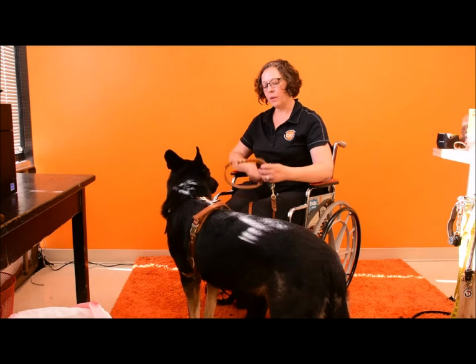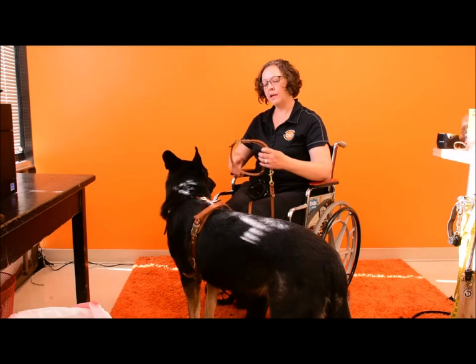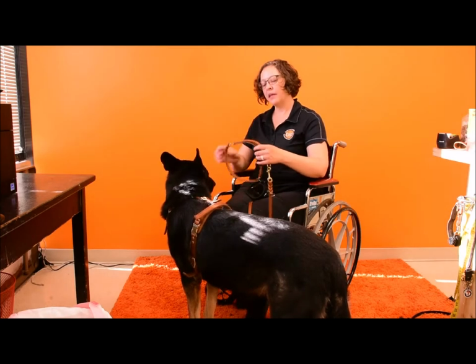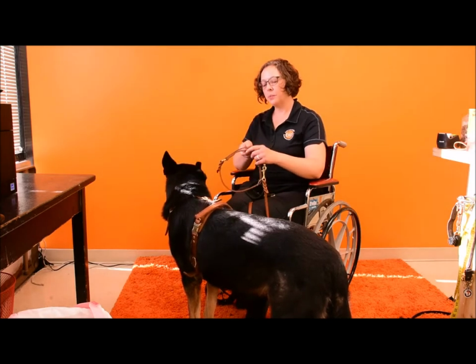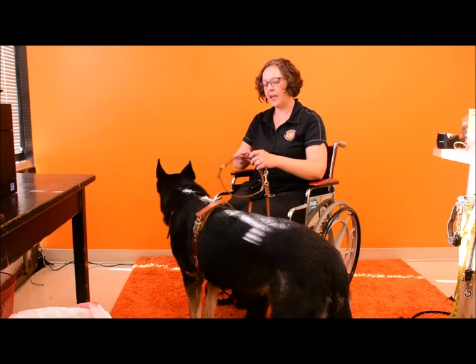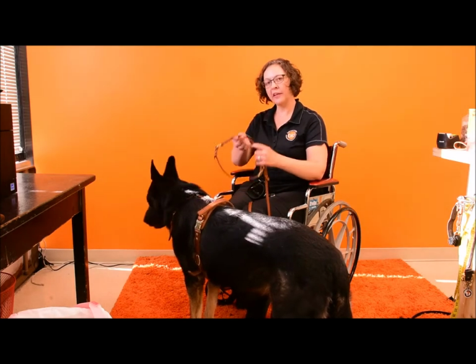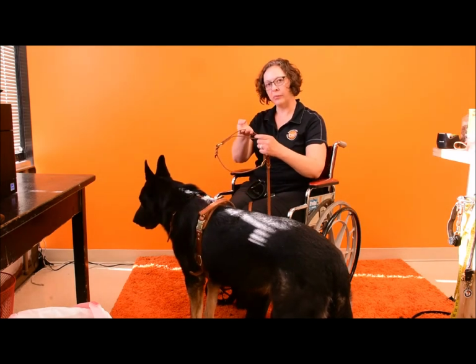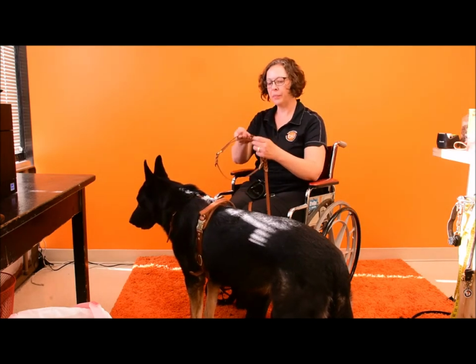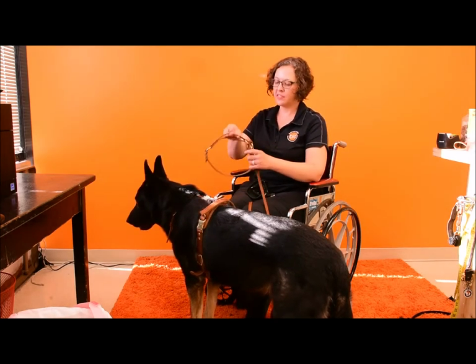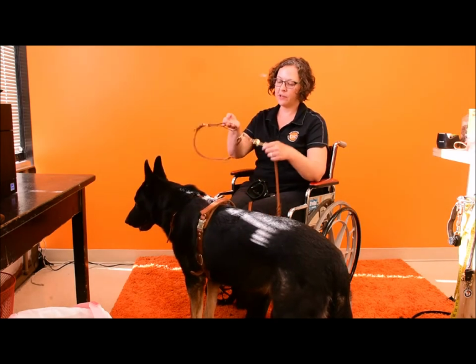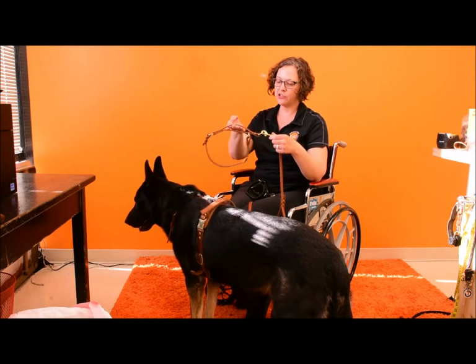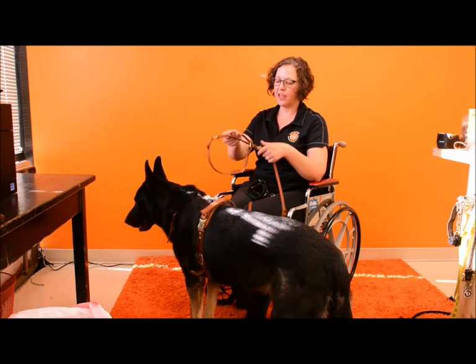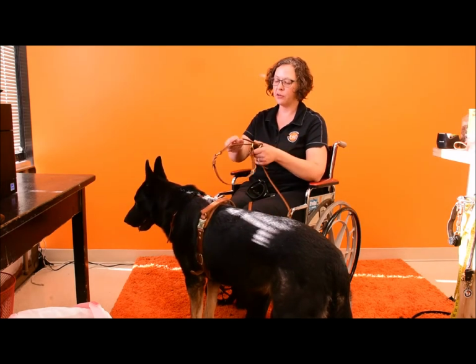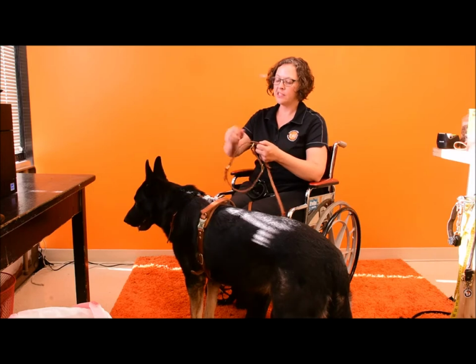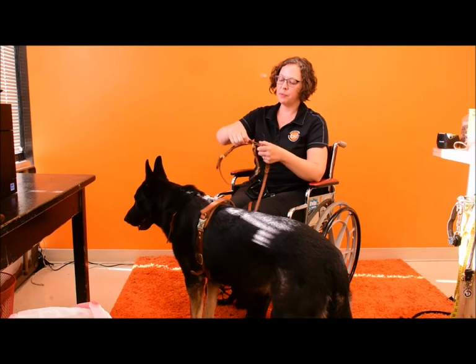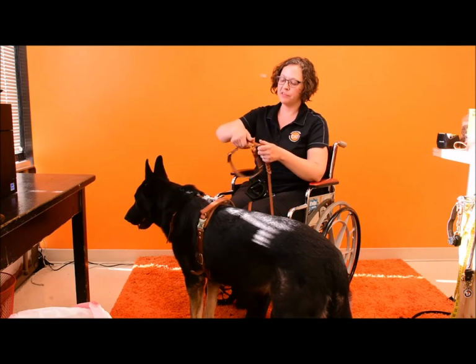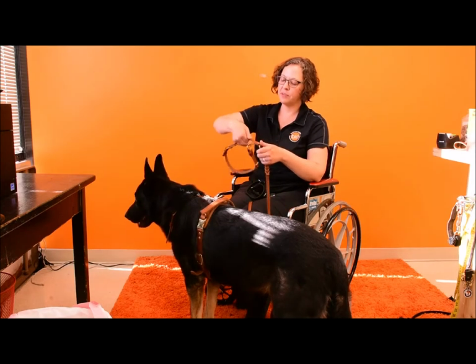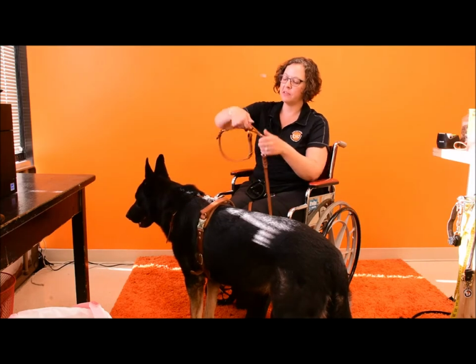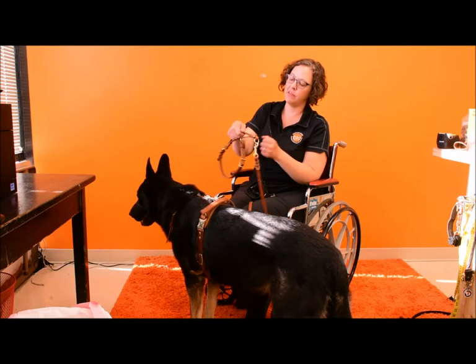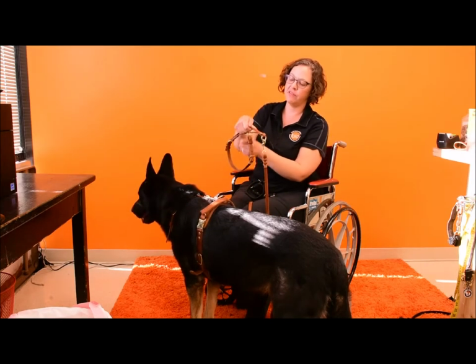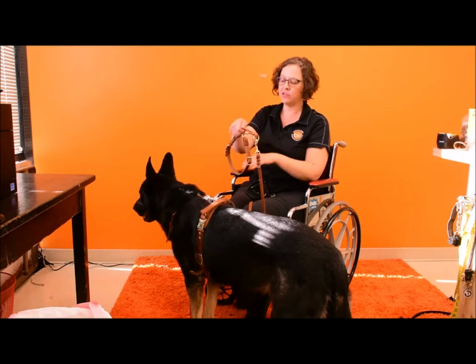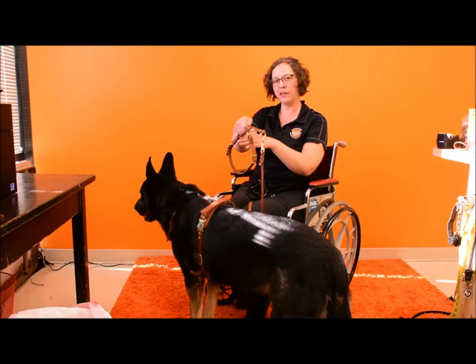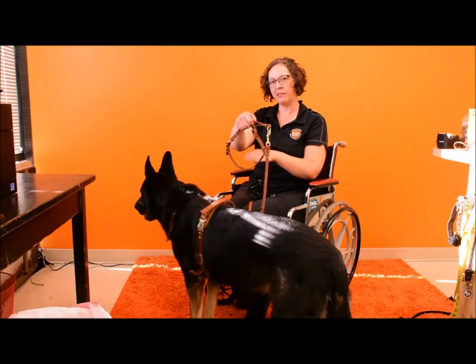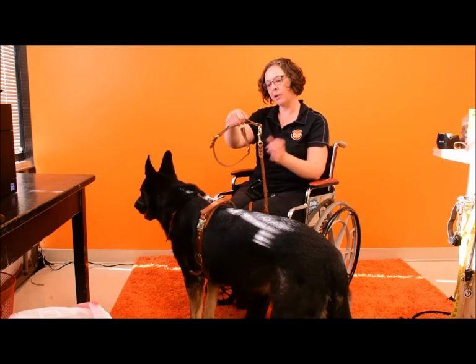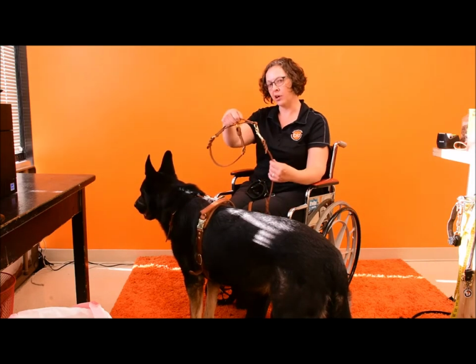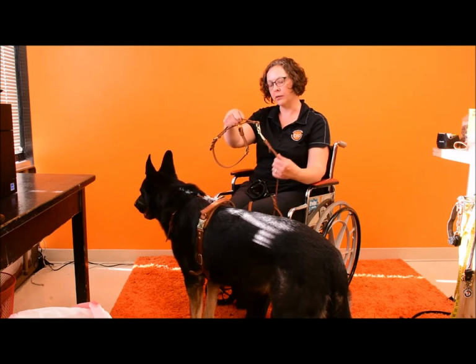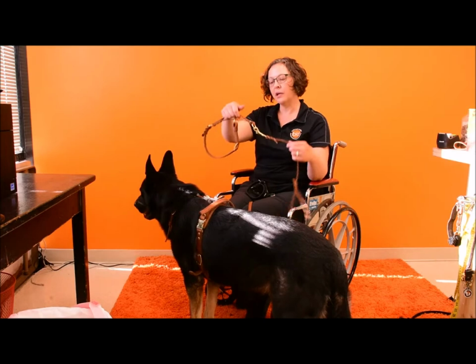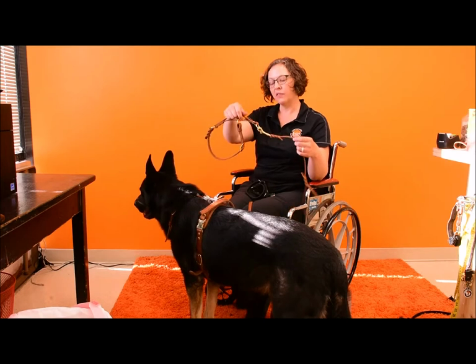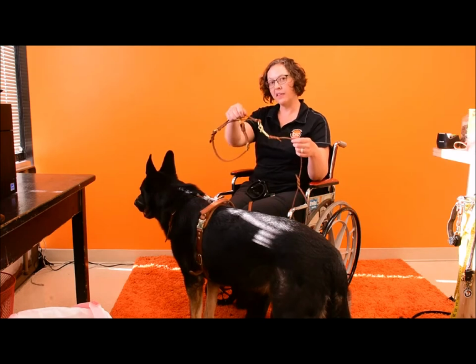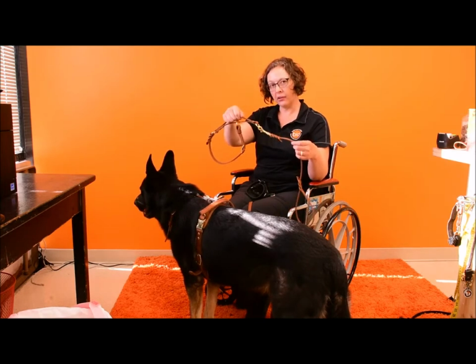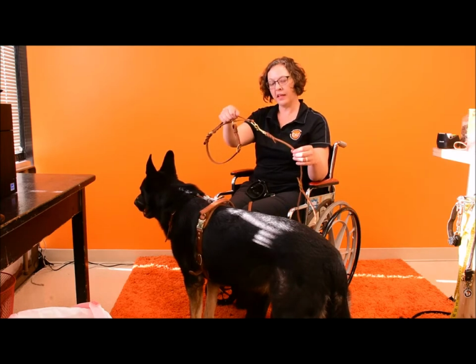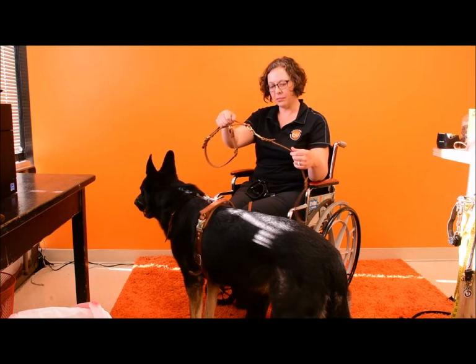We also make this with a handle loop. The tan one here is shown with a handle loop. Some people prefer something so that their fingers don't get in the way of the opening of the collar, so if you need the handle loop, that's an option.